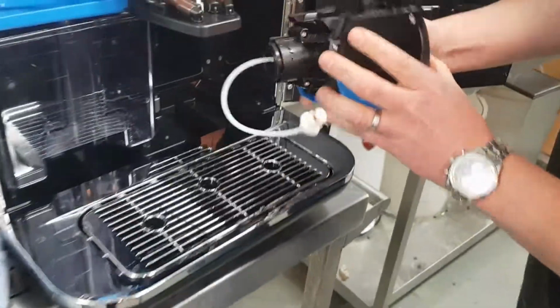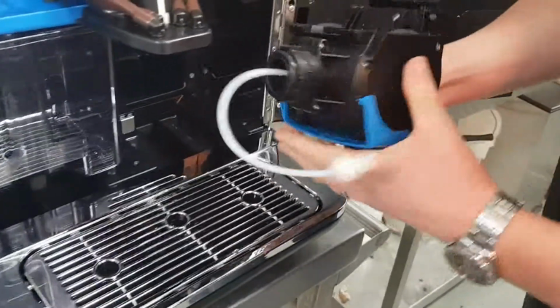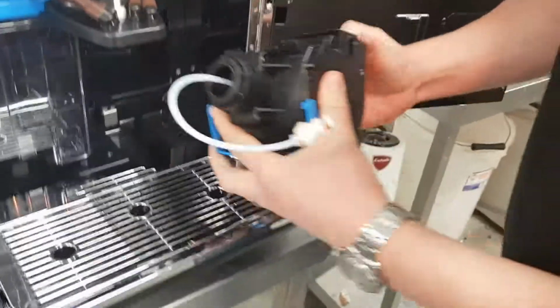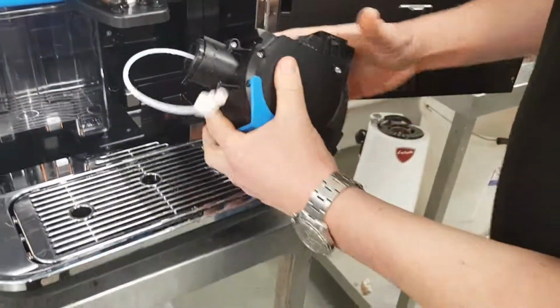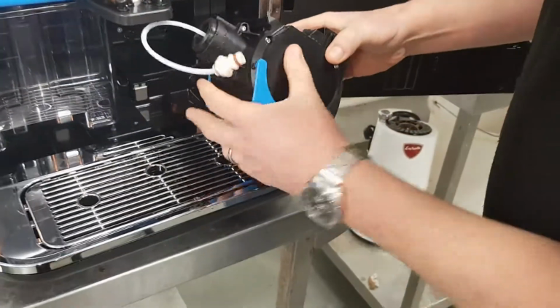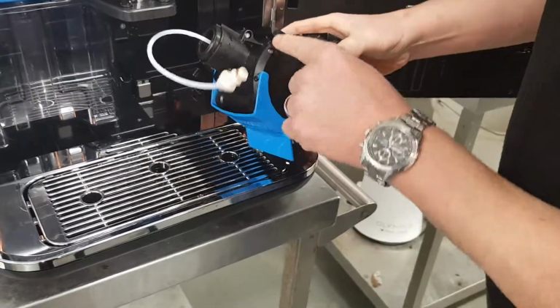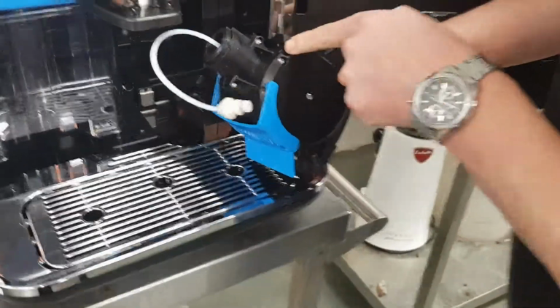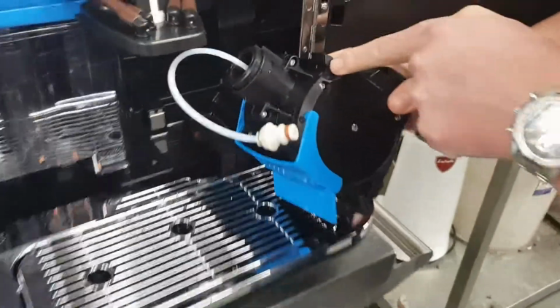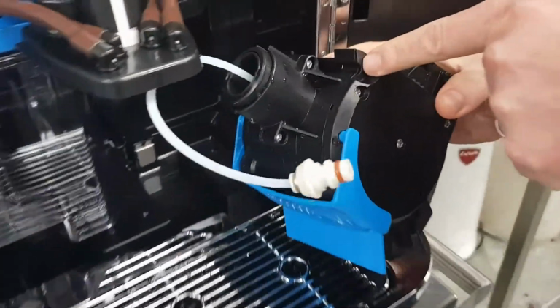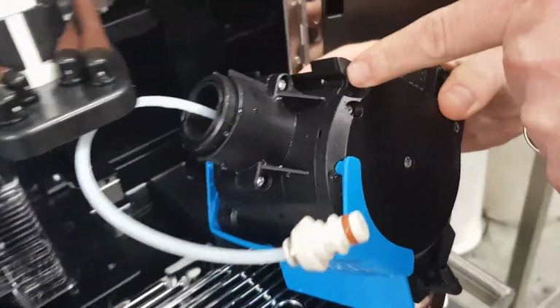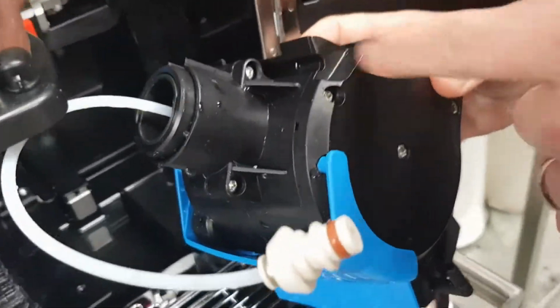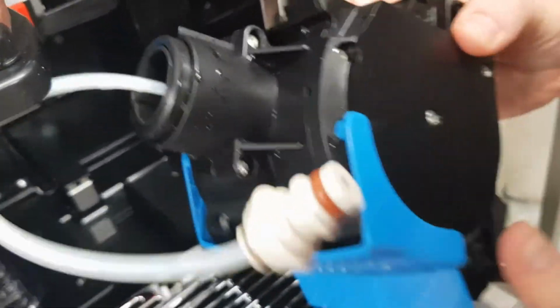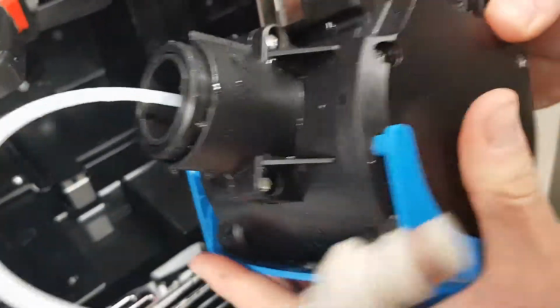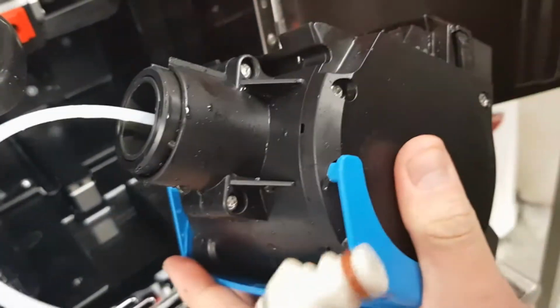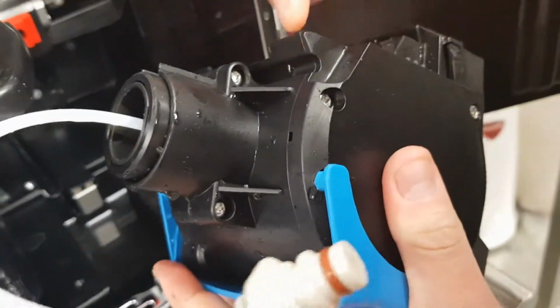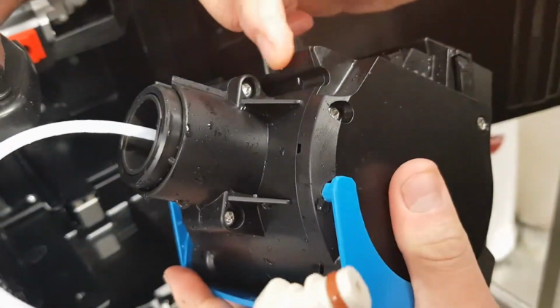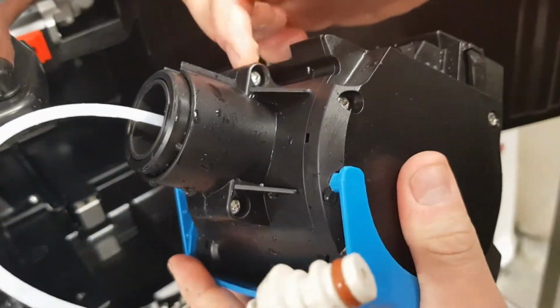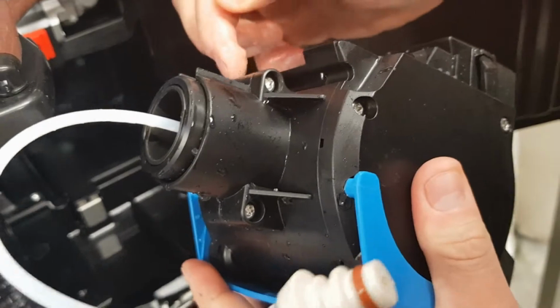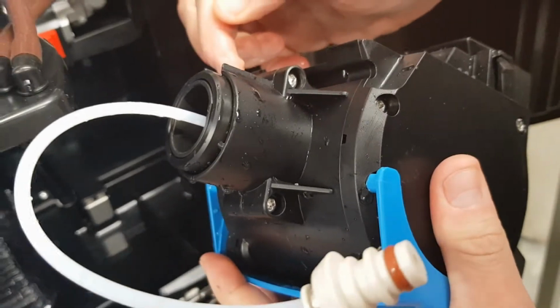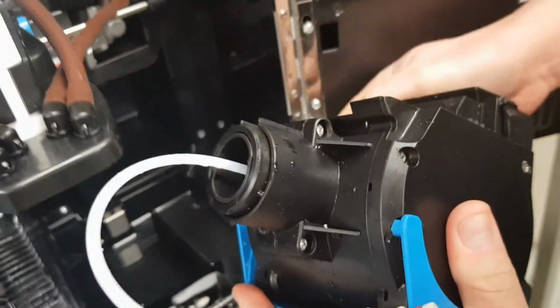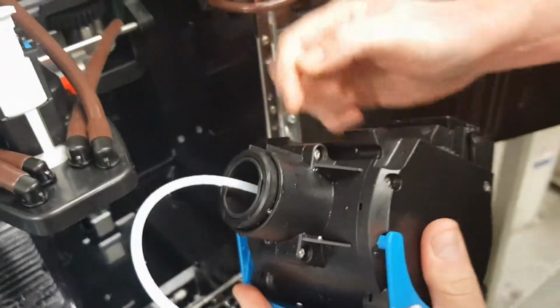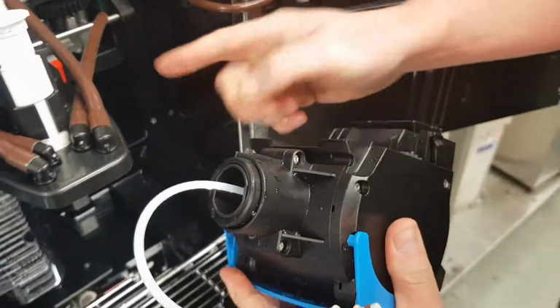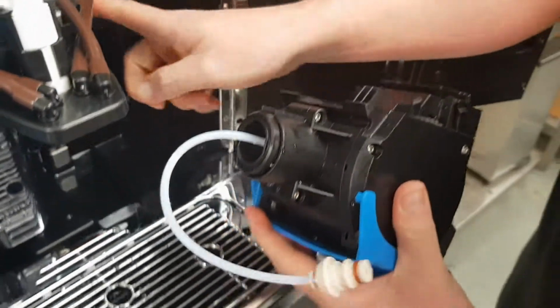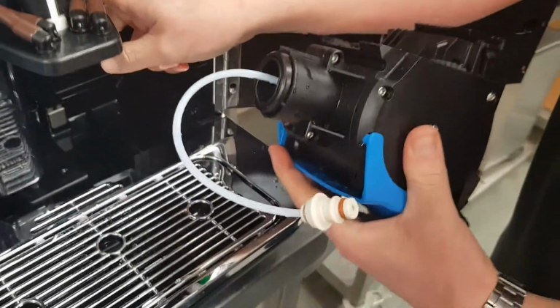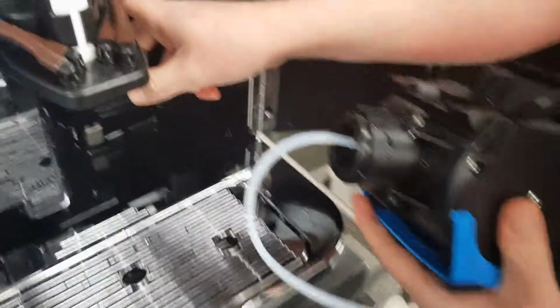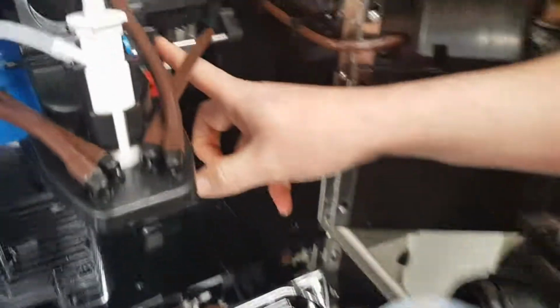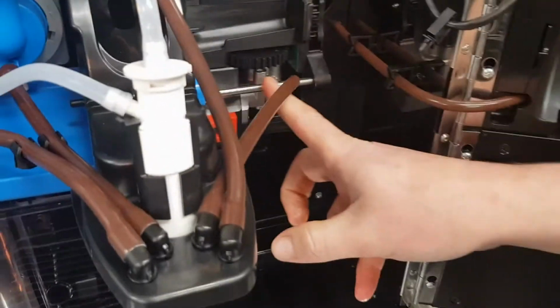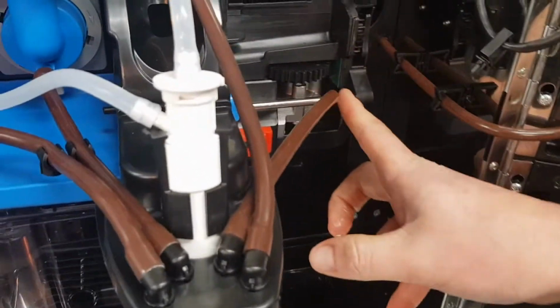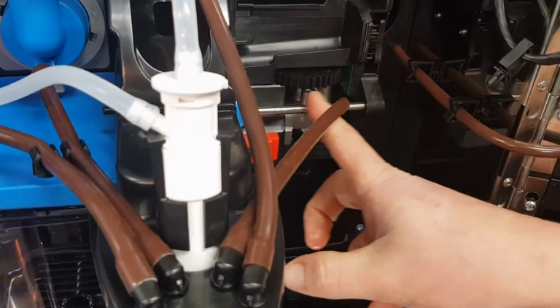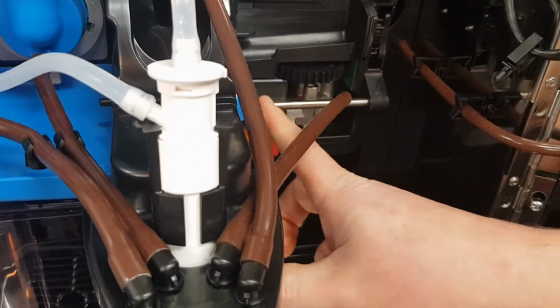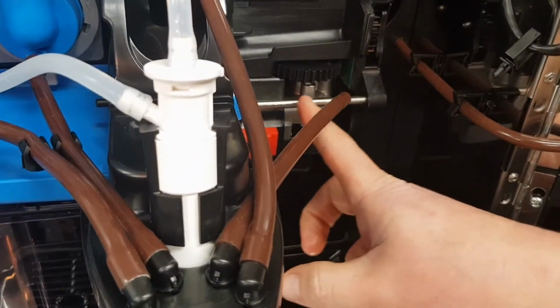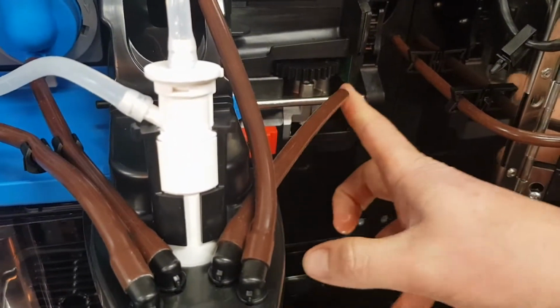If we look on the back of the group, we can see a grooved ridge going all the way across. This sits on the stainless steel bar at the back of the machine.